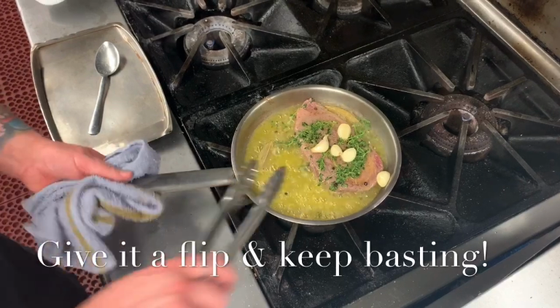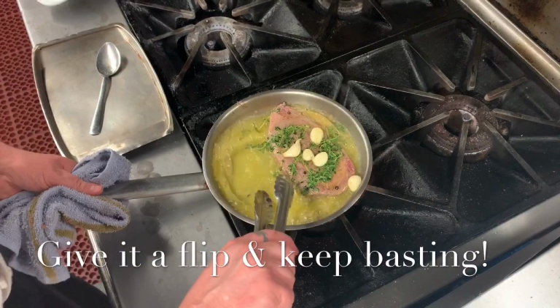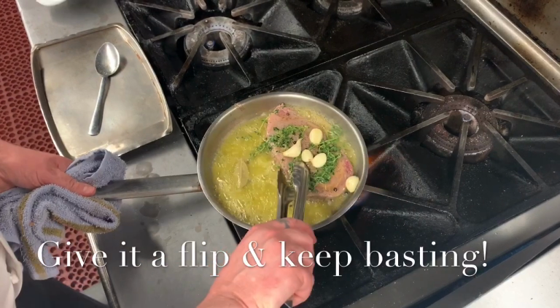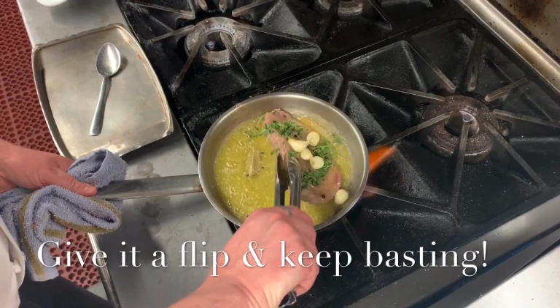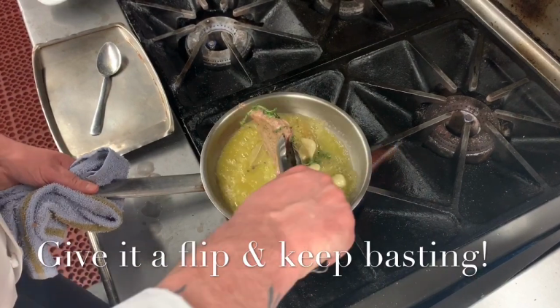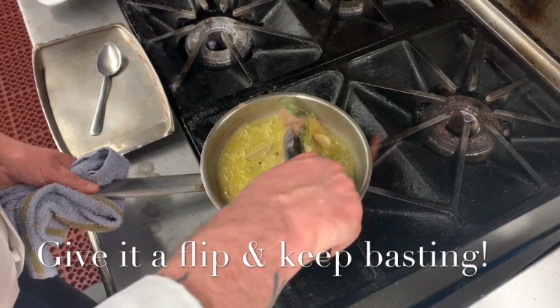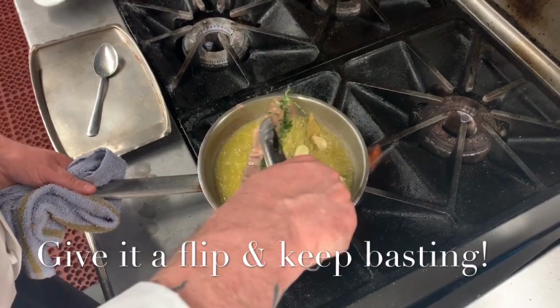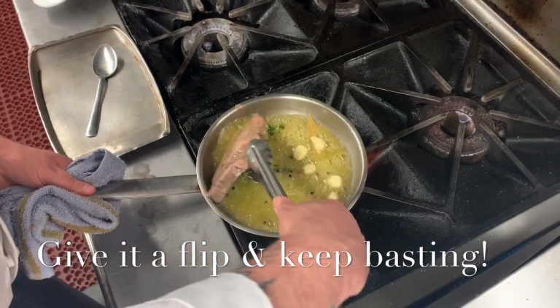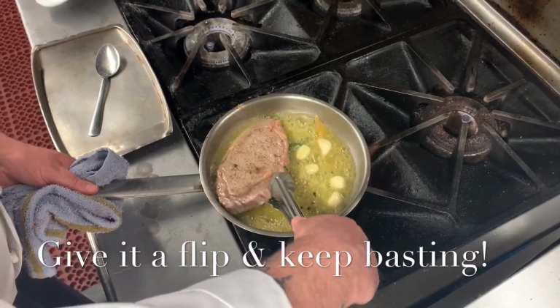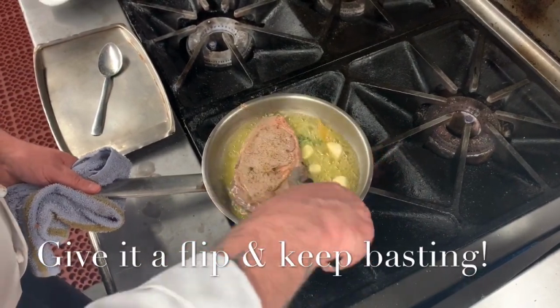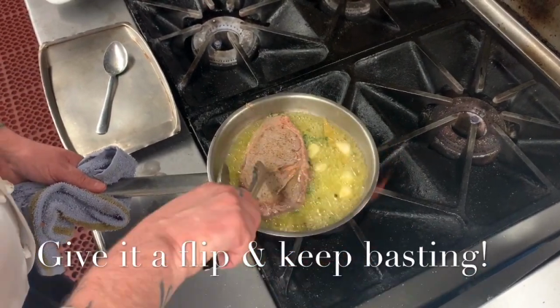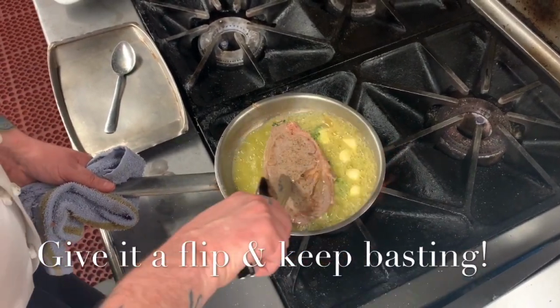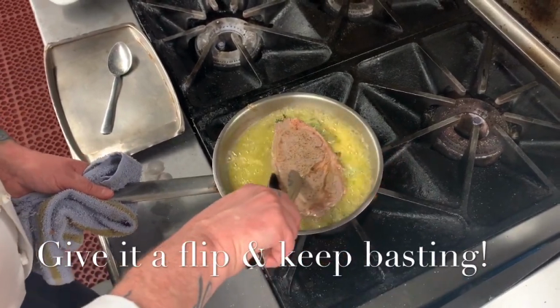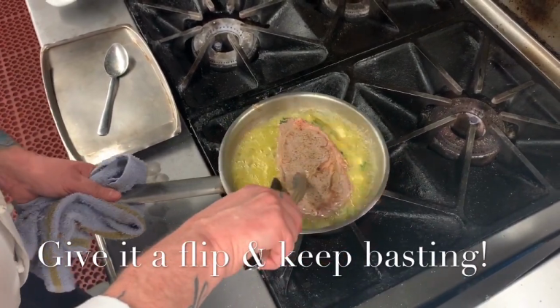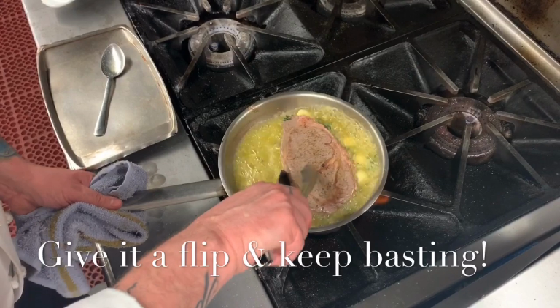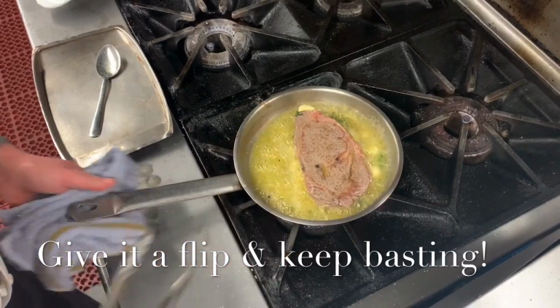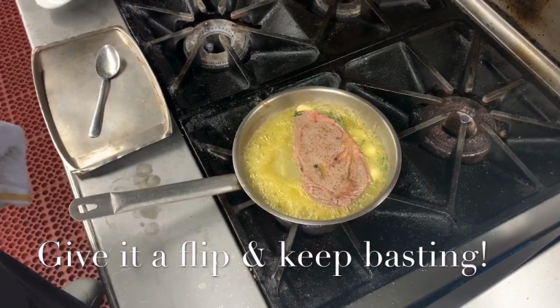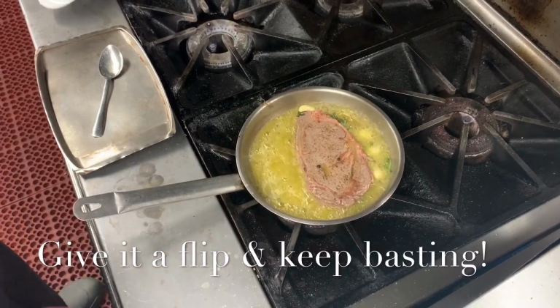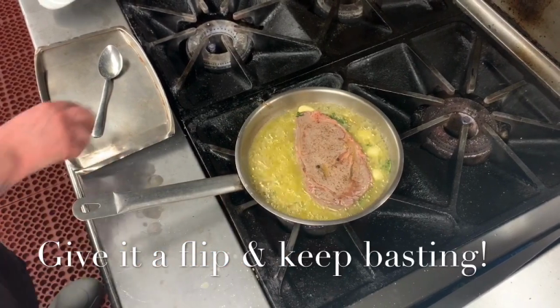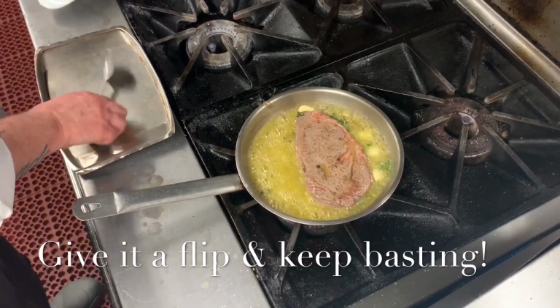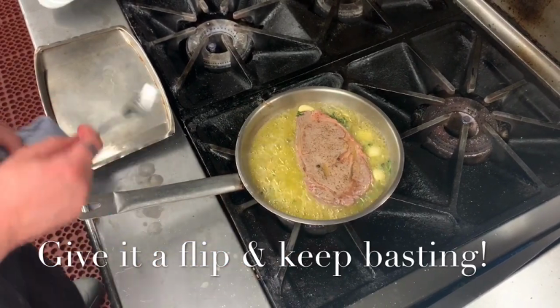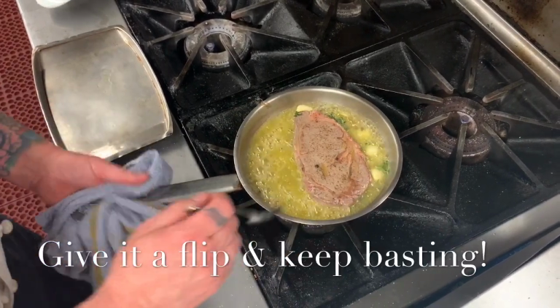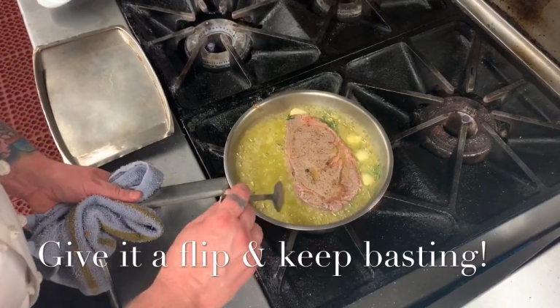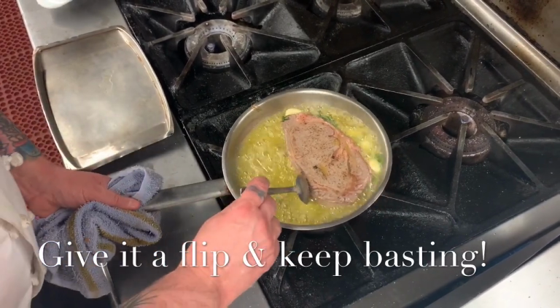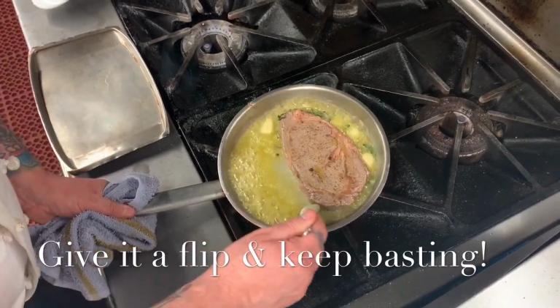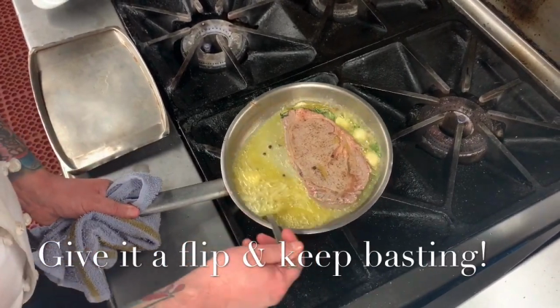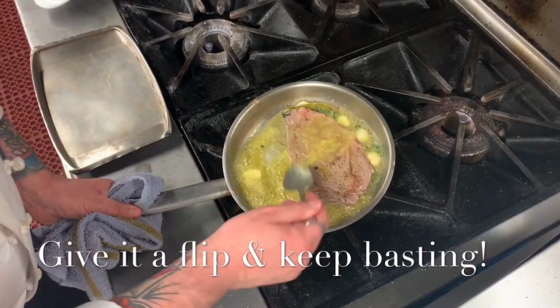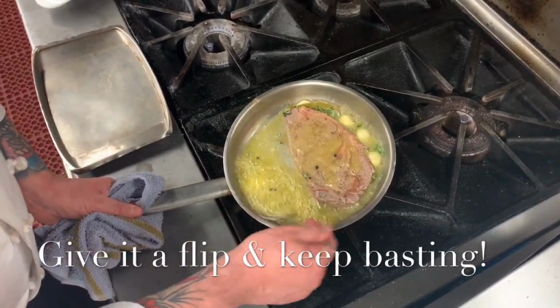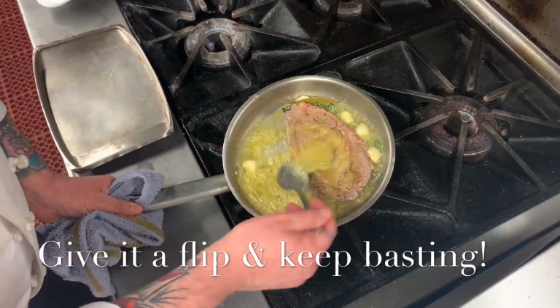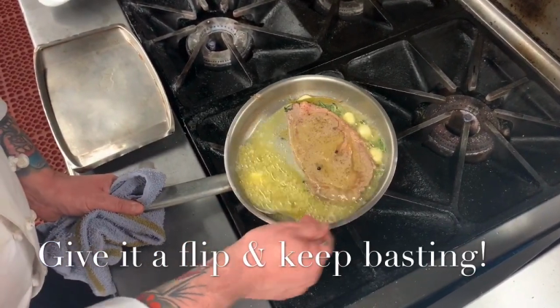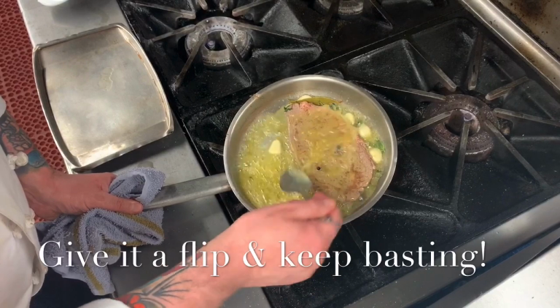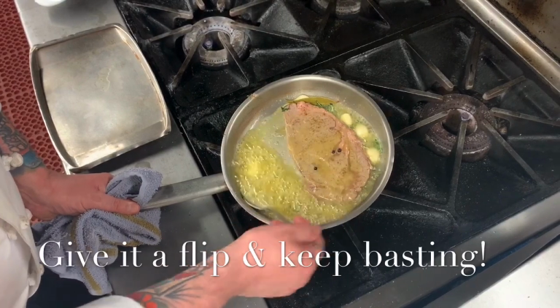Give it a flip. Just going to keep basting. What I'm looking for is a really hard, round crust on the outside.